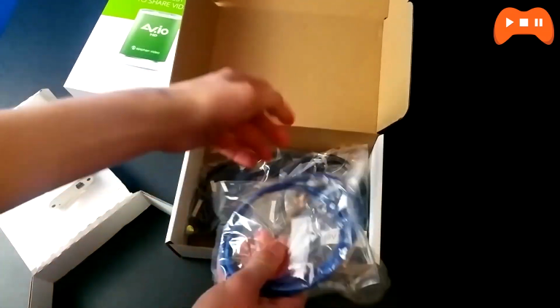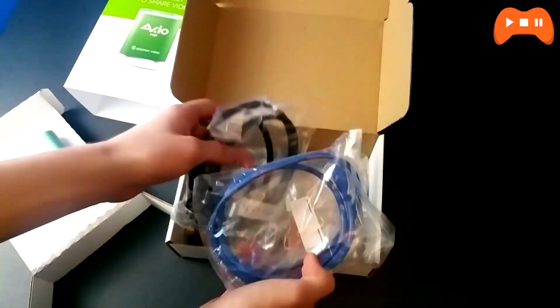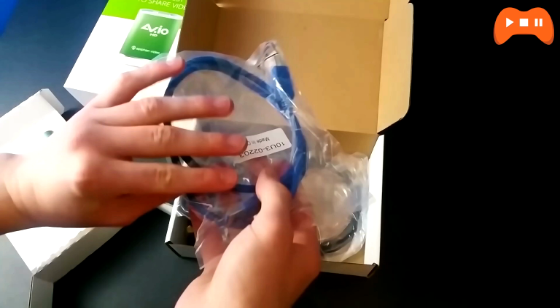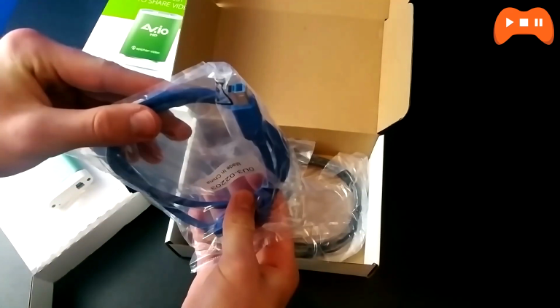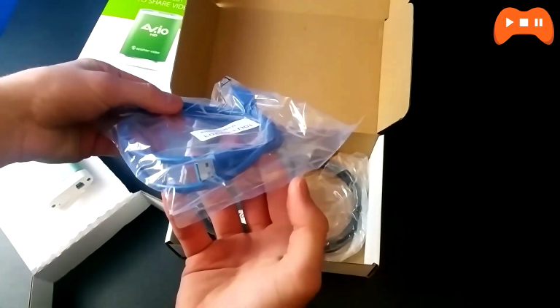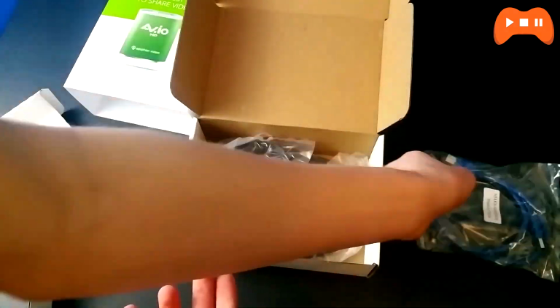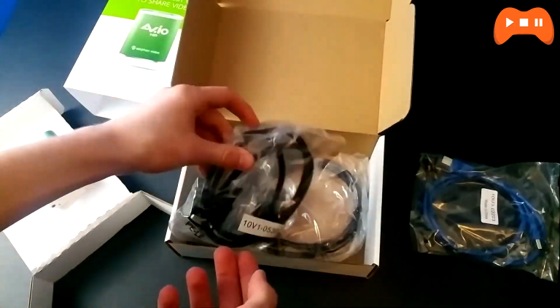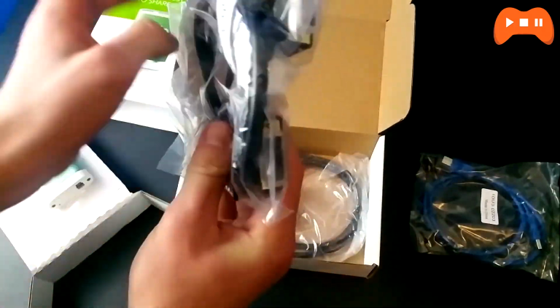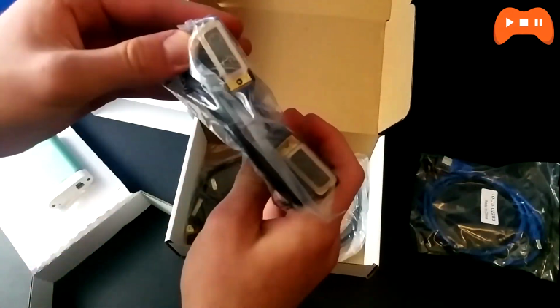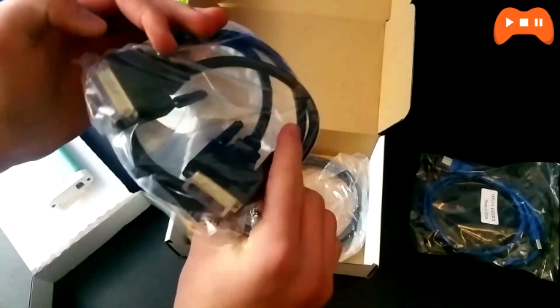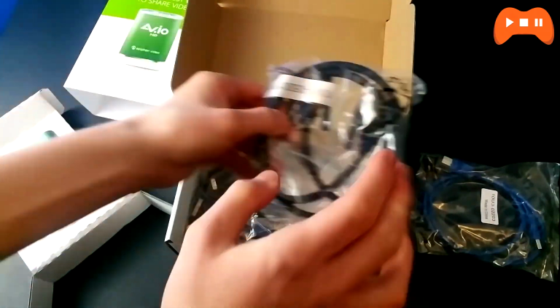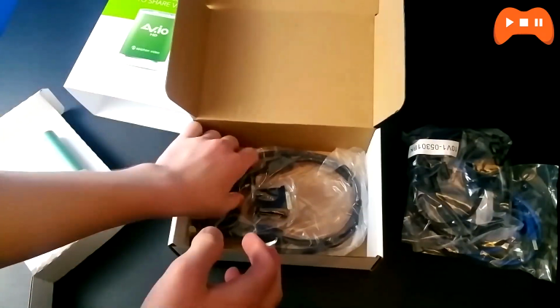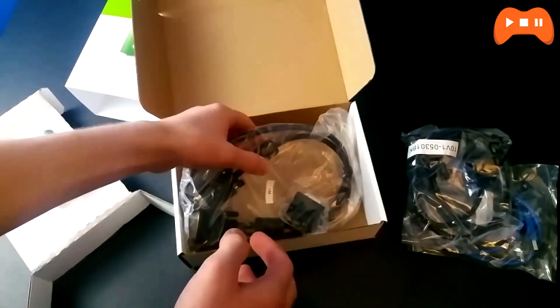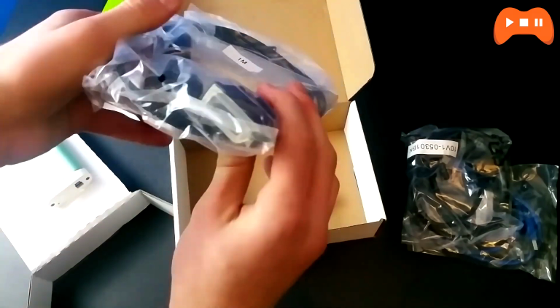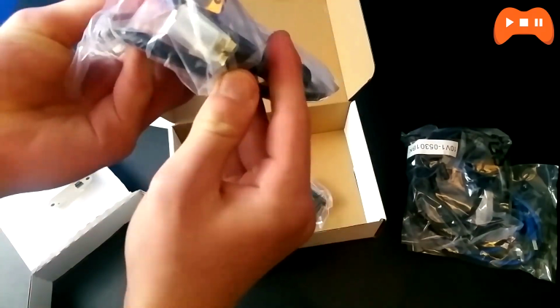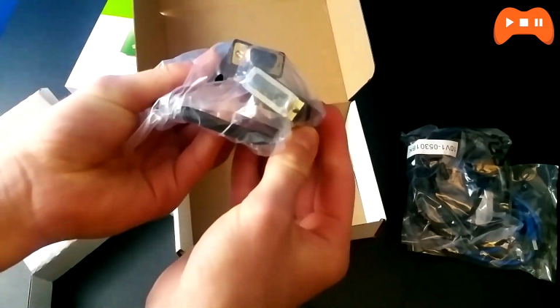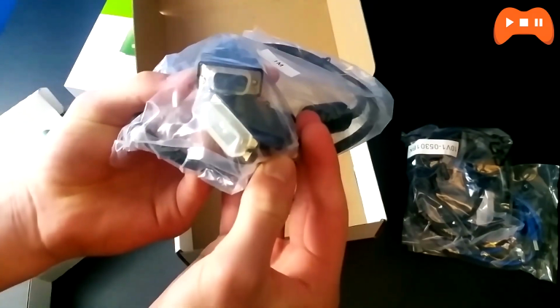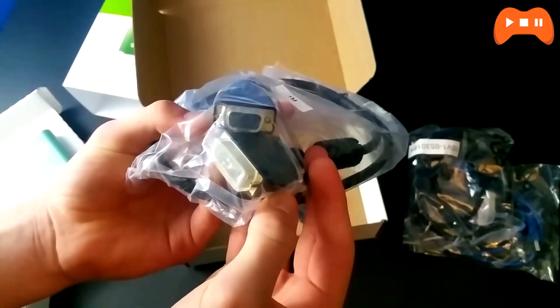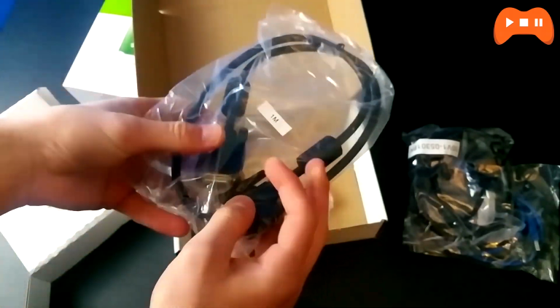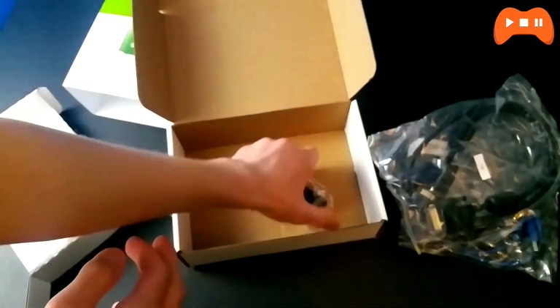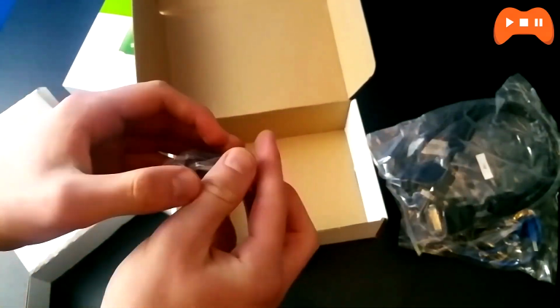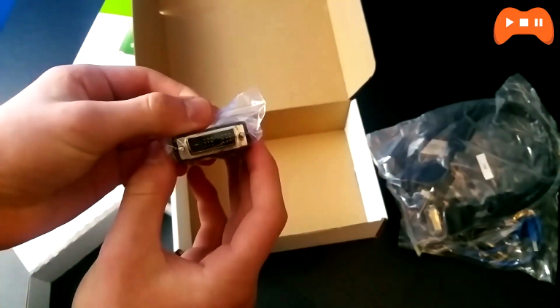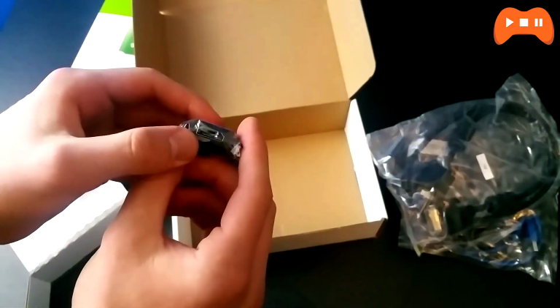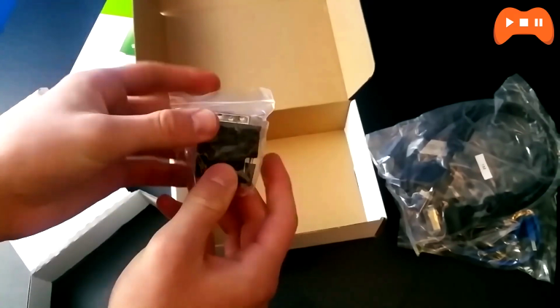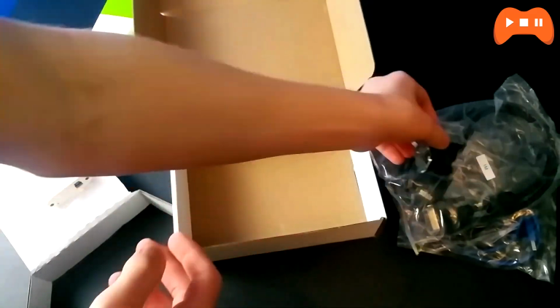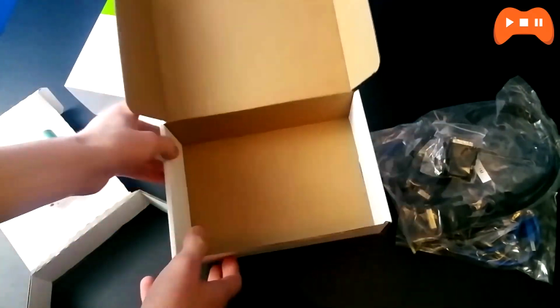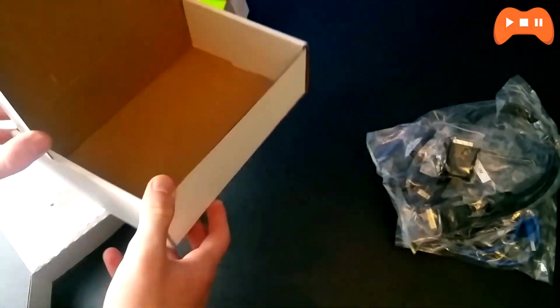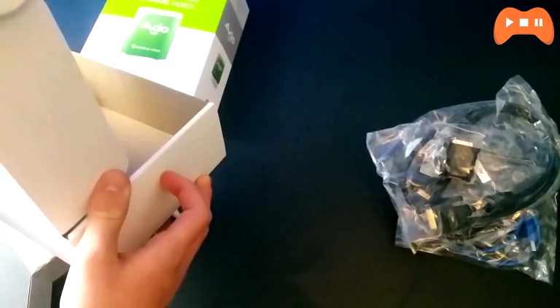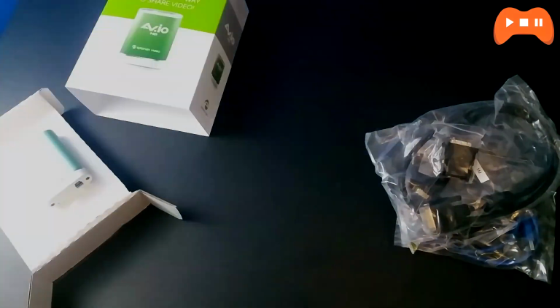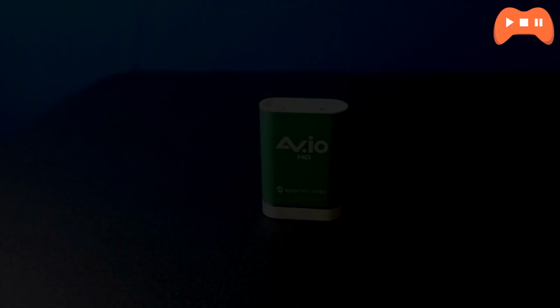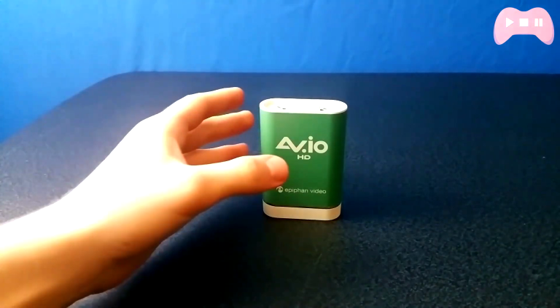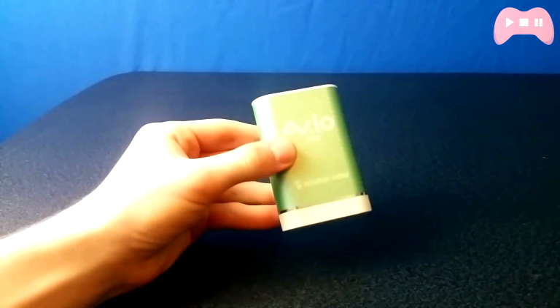You also get some cables: a USB 3.0 cable to connect to your PC, a DVI to DVI cable, VGA to DVI if you're still using that, and a DVI to HDMI adapter. That said, it would have been nice to just include outright an HDMI to DVI cable or just a standard HDMI cable, since many devices still use and require HDMI and less so VGA DSUB.